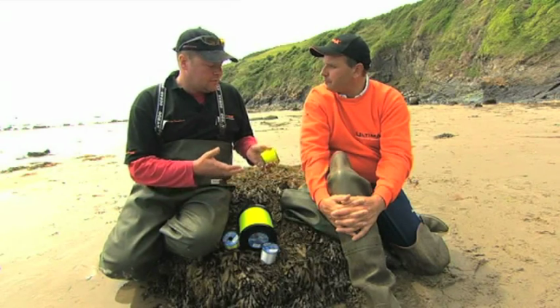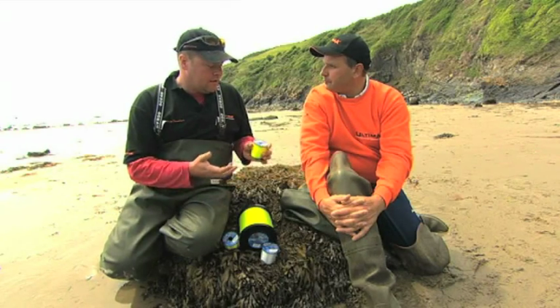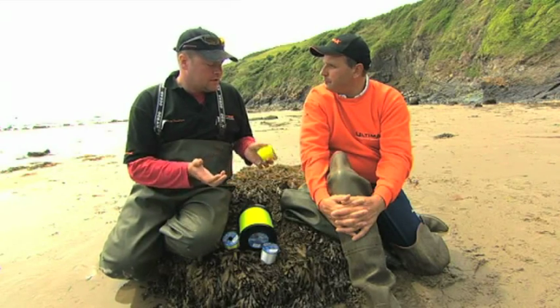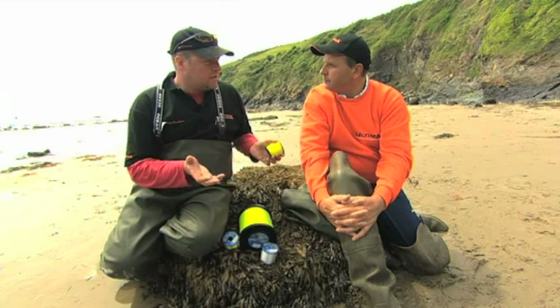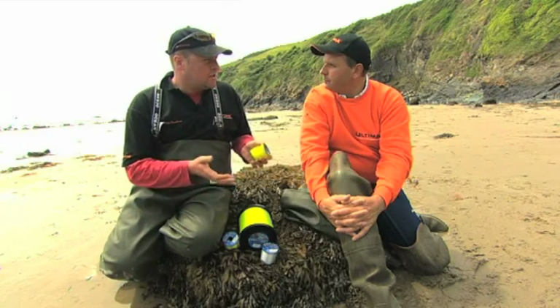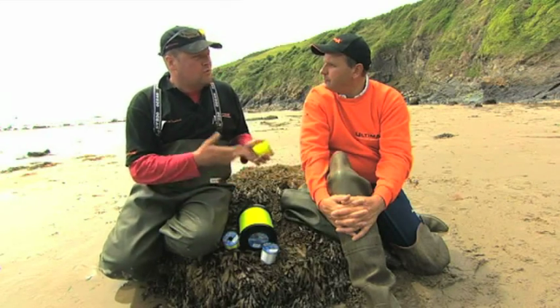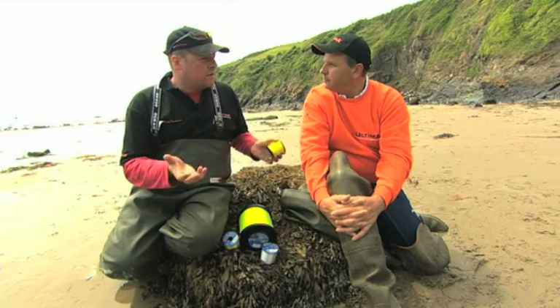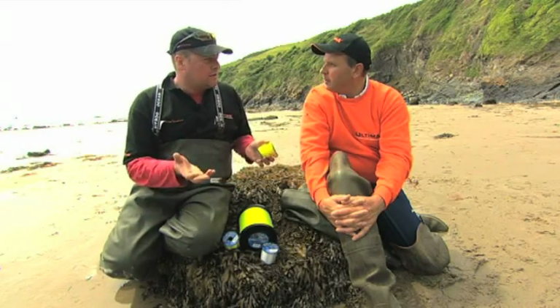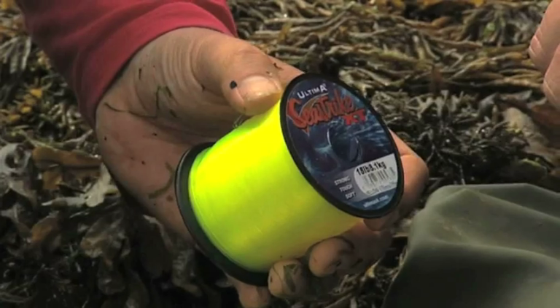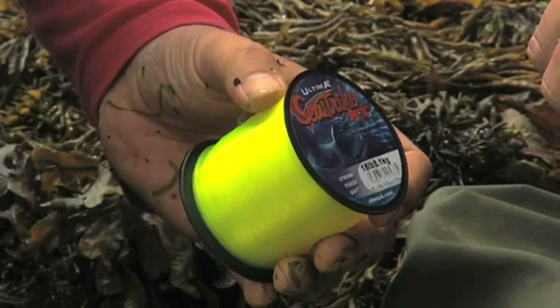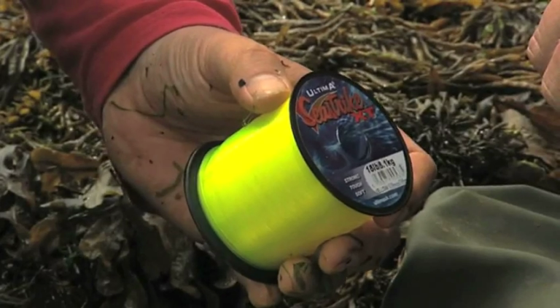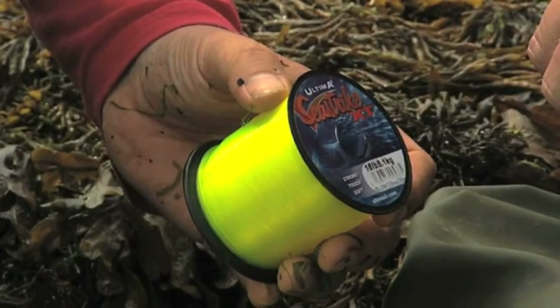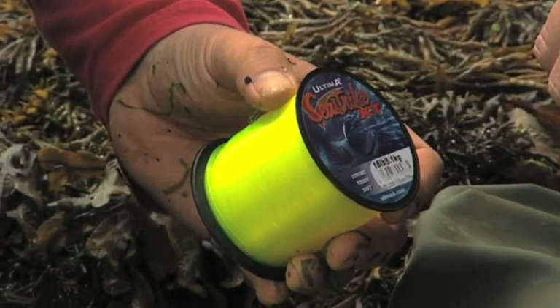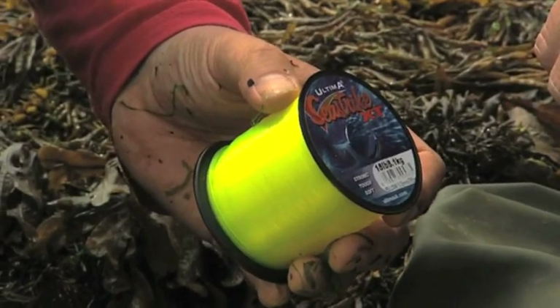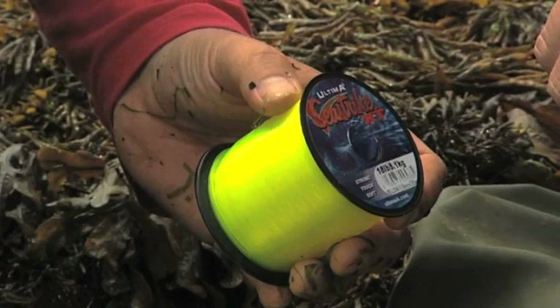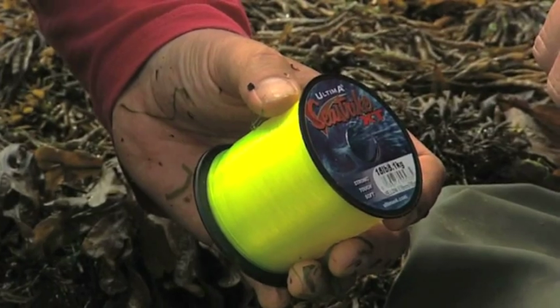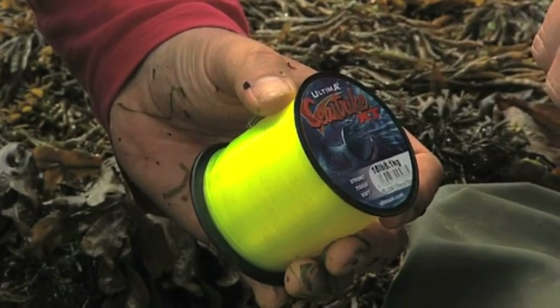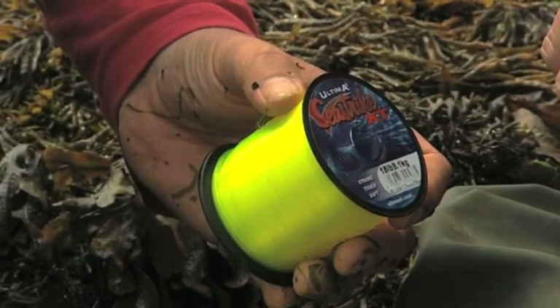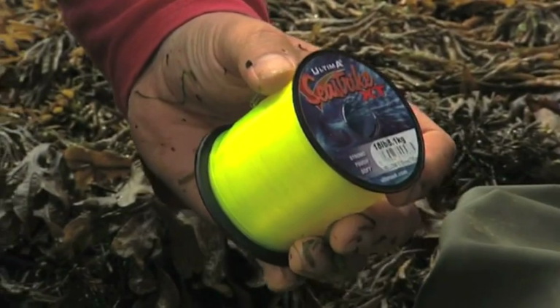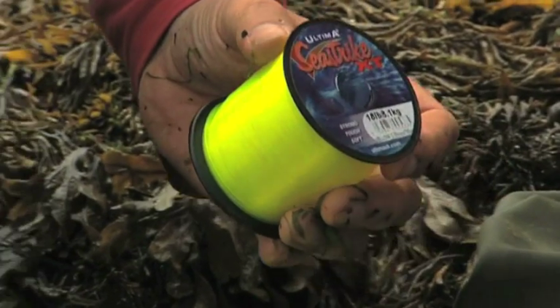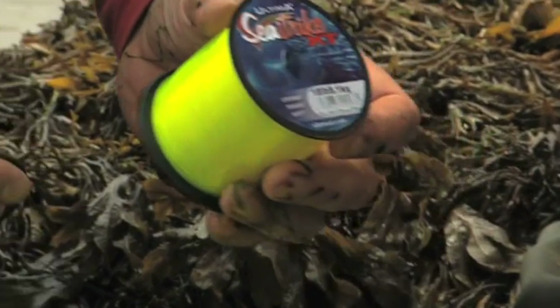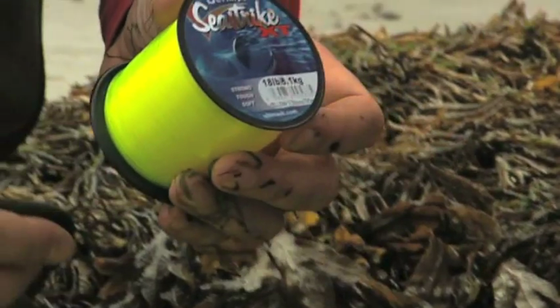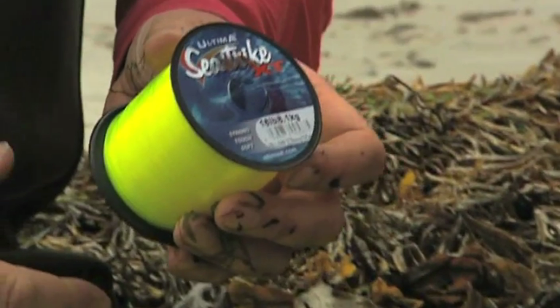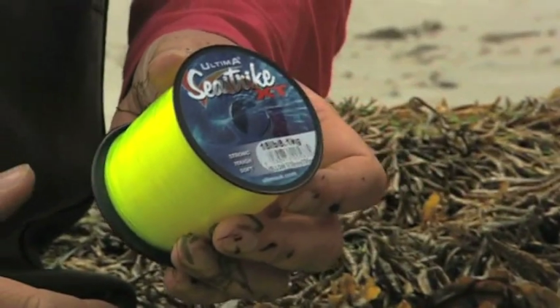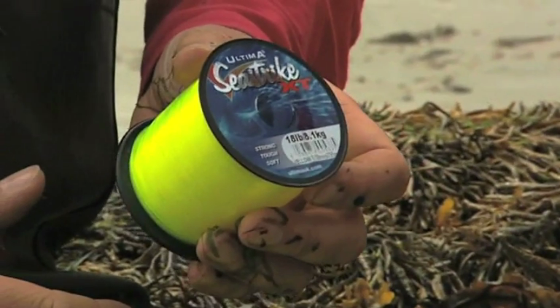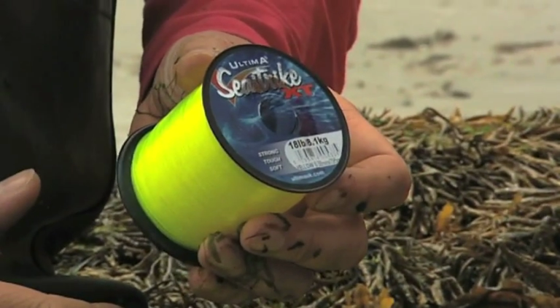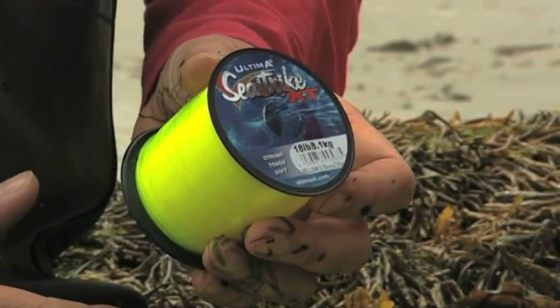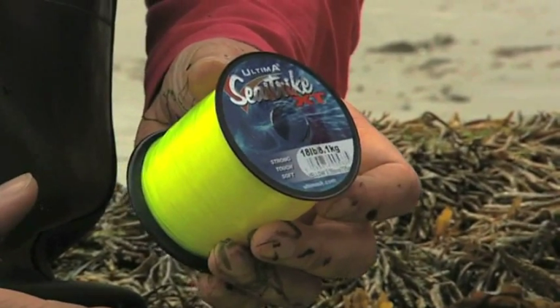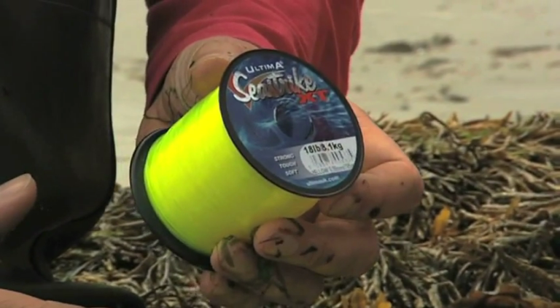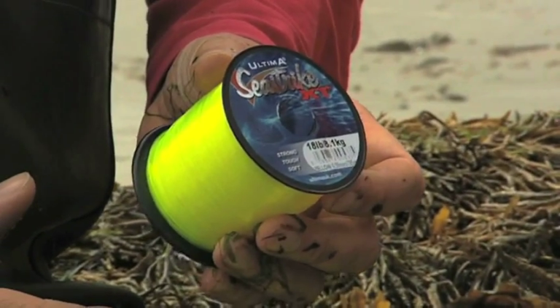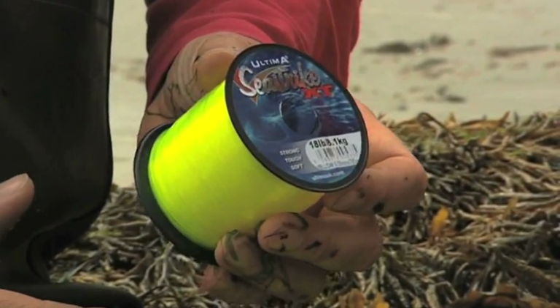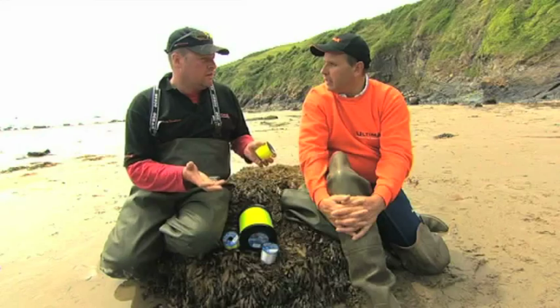This can basically be sold all around the coast — it doesn't really matter where you are. Whether you're fishing on the beaches, on the rocks, or estuaries, it's an entry-level product.